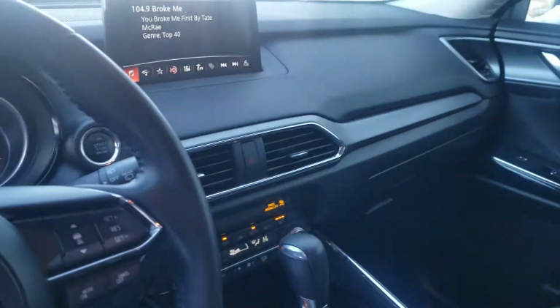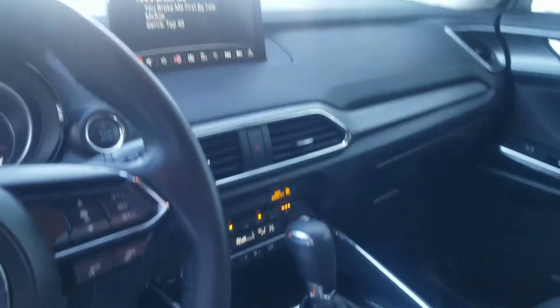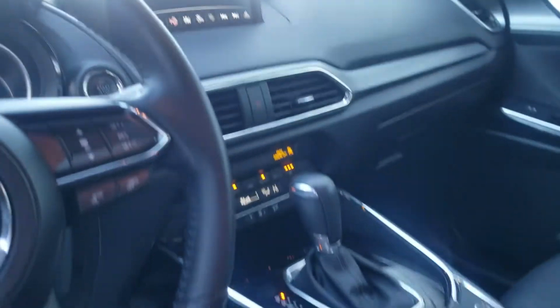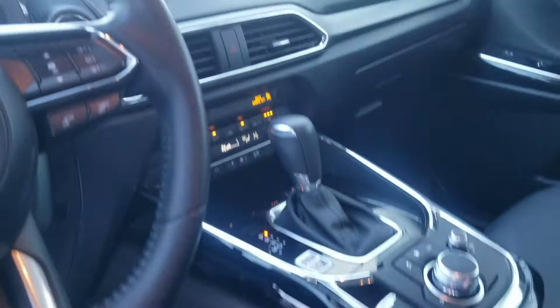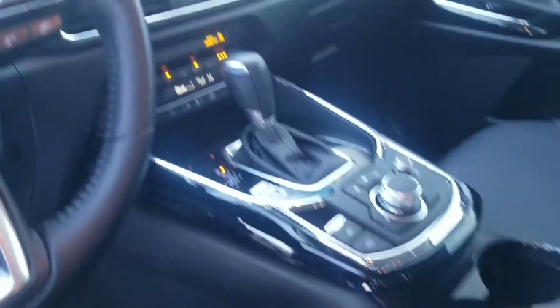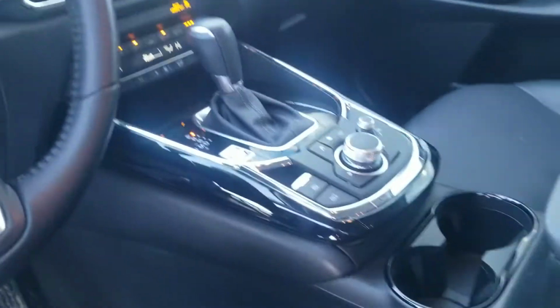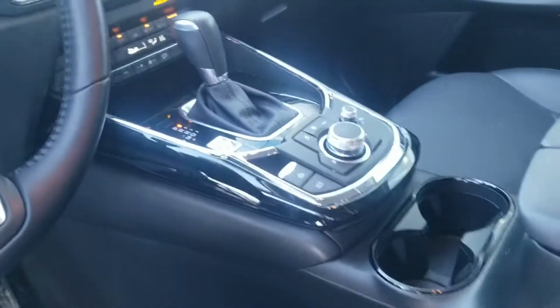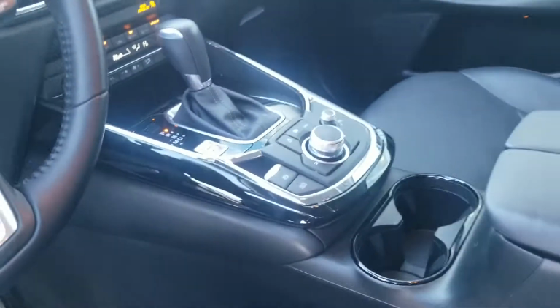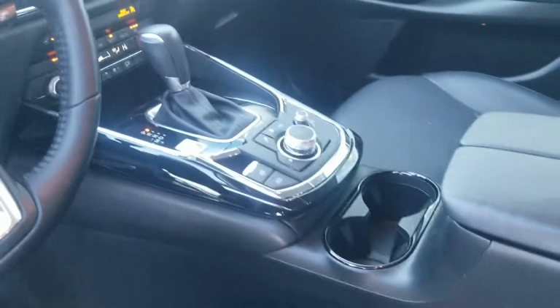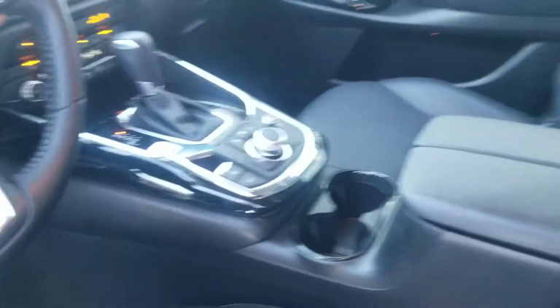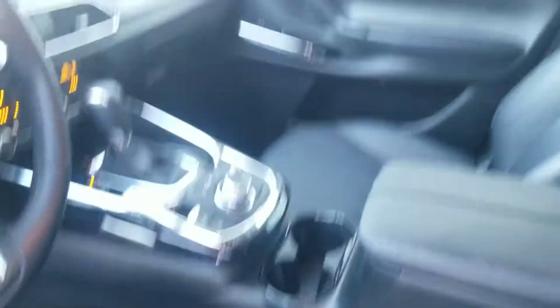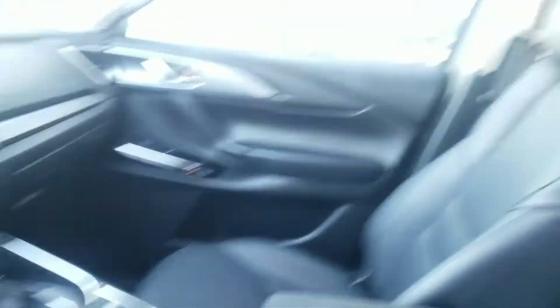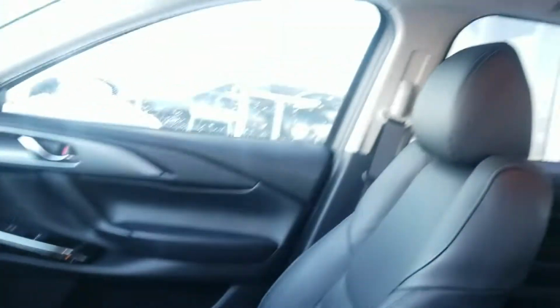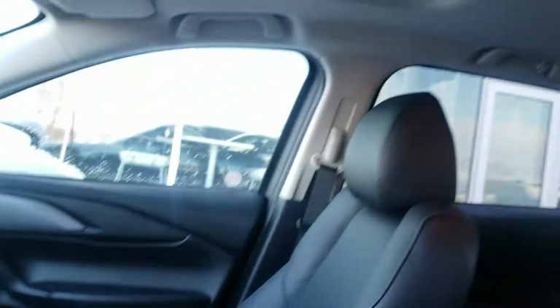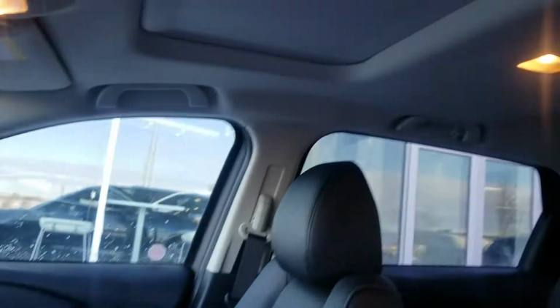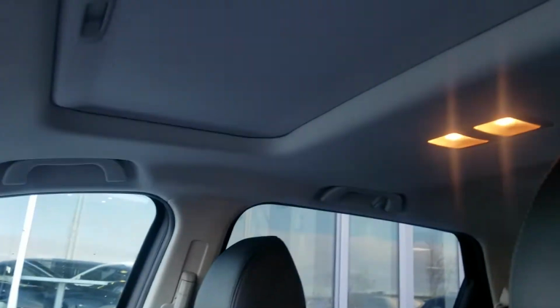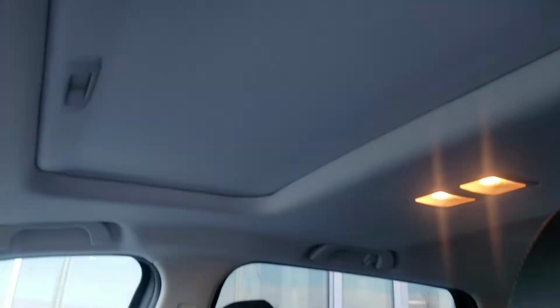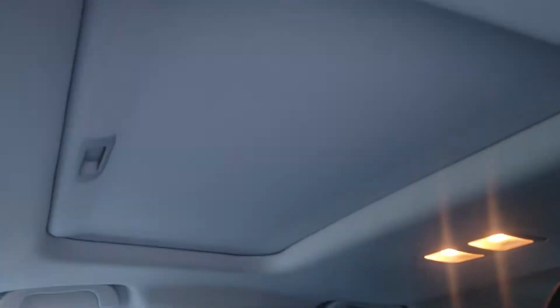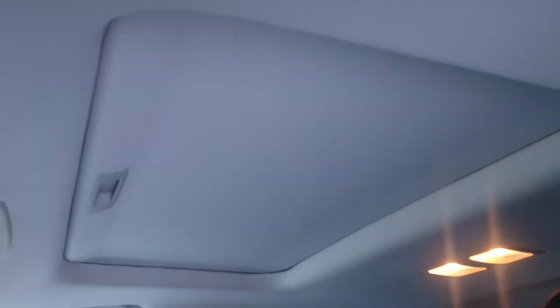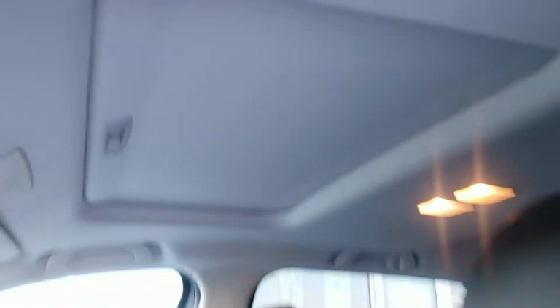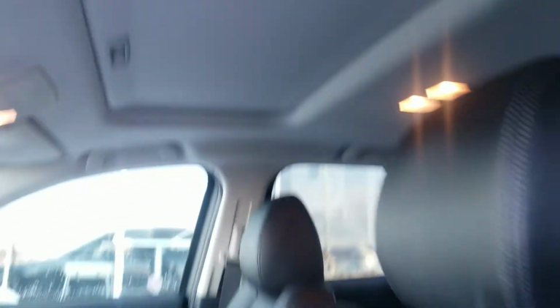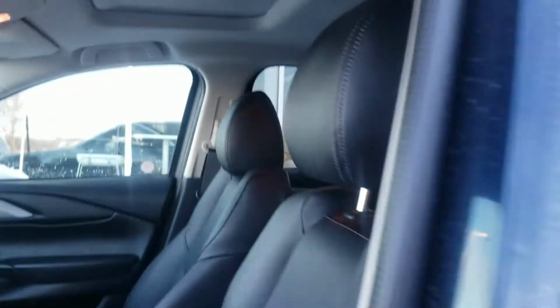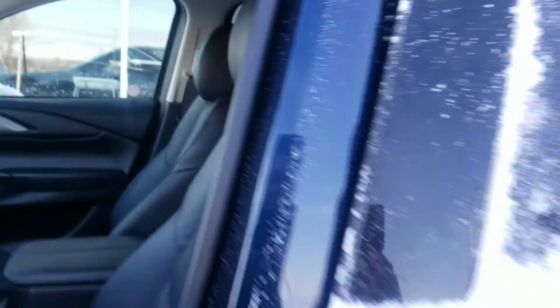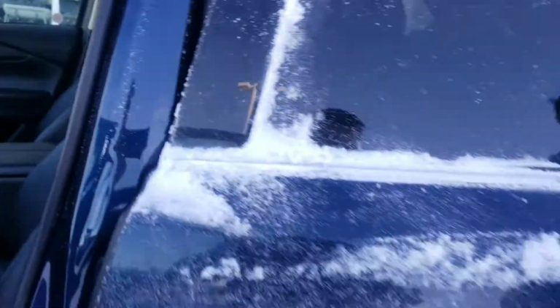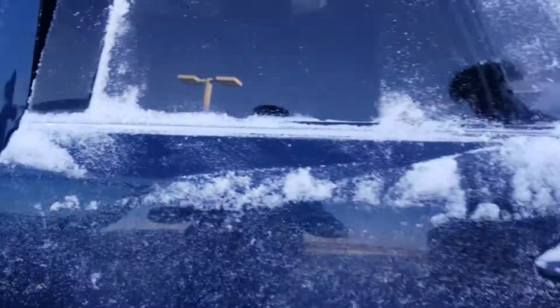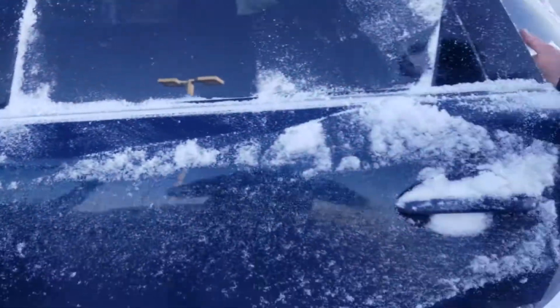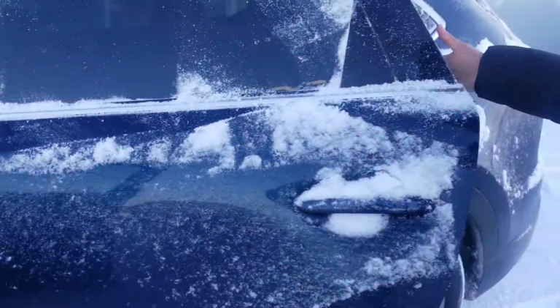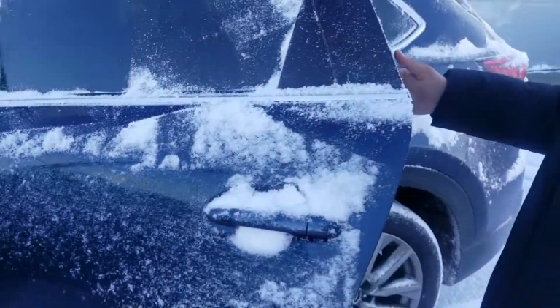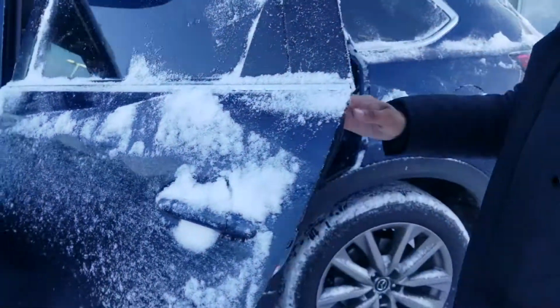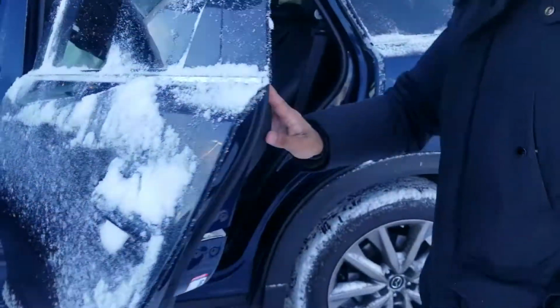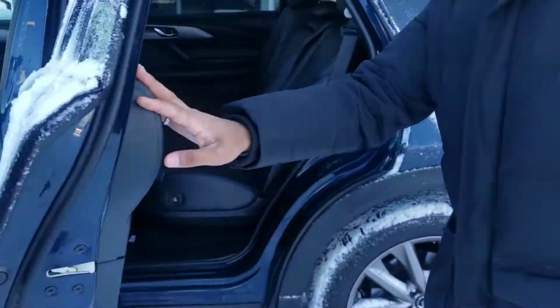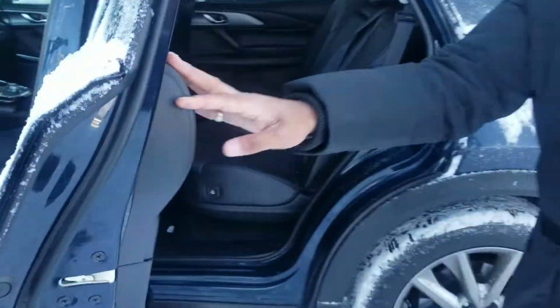Overall, it's a very clean vehicle. If you look up top, there is a sunroof as well. Now follow me to the second row, let me show you how much space we have back here.